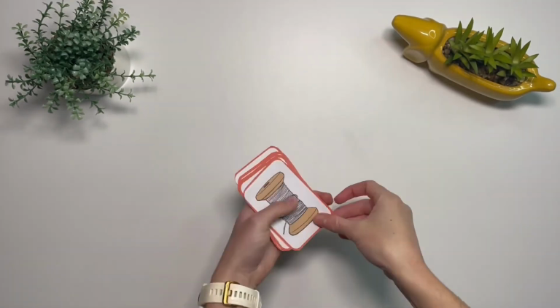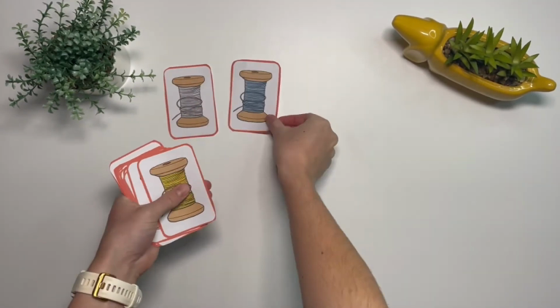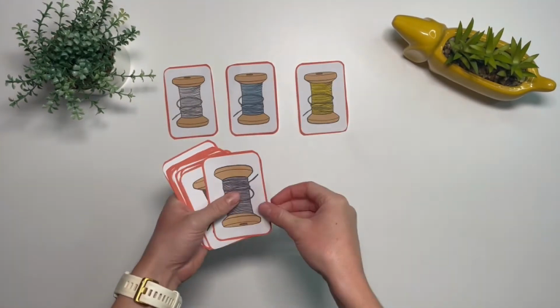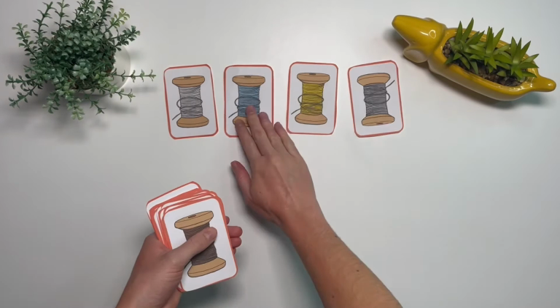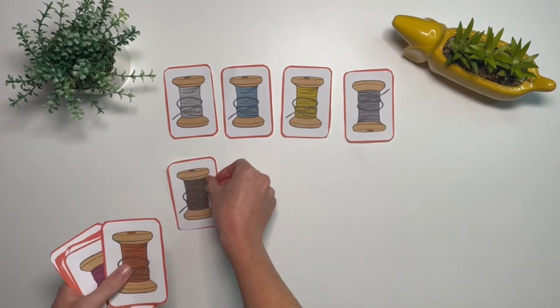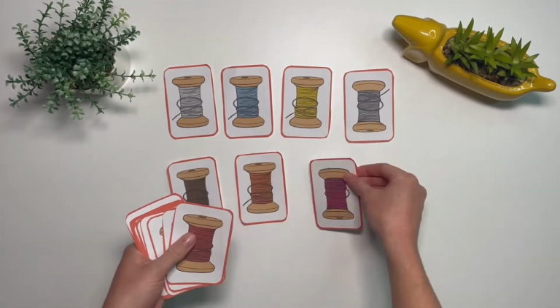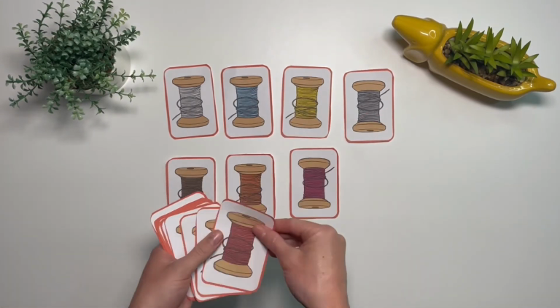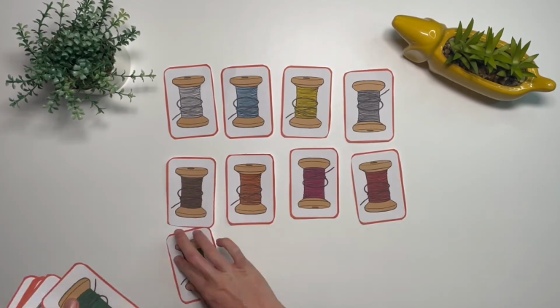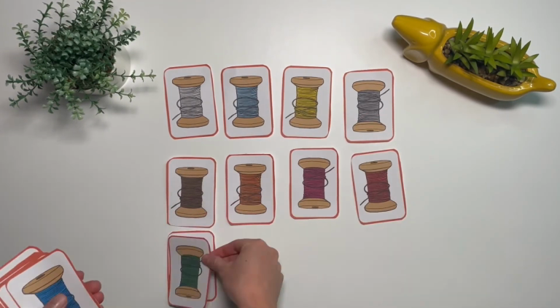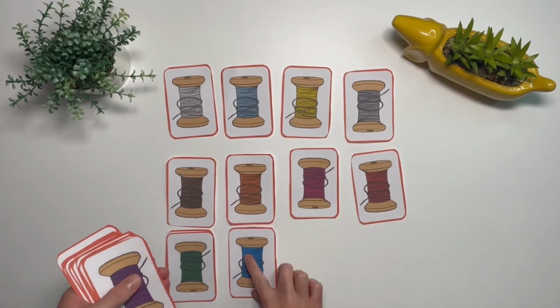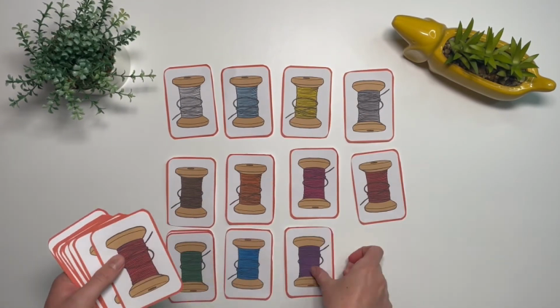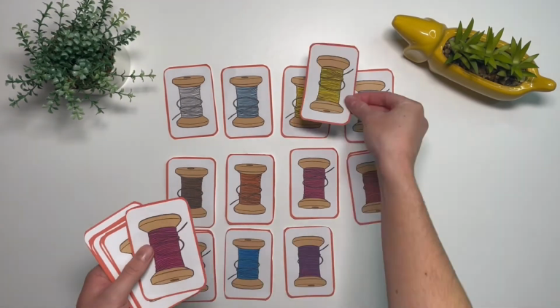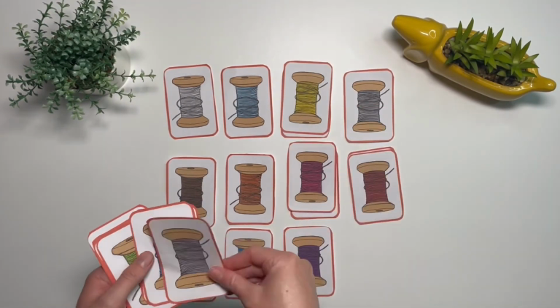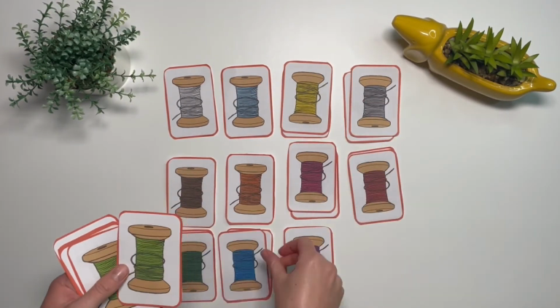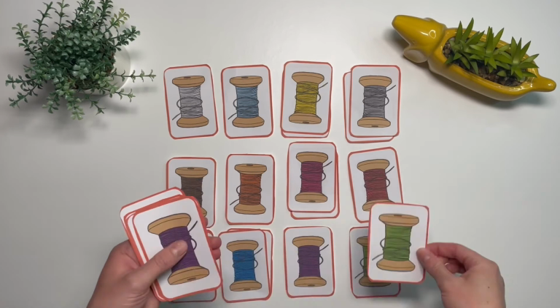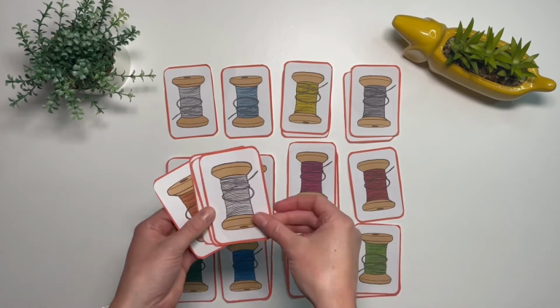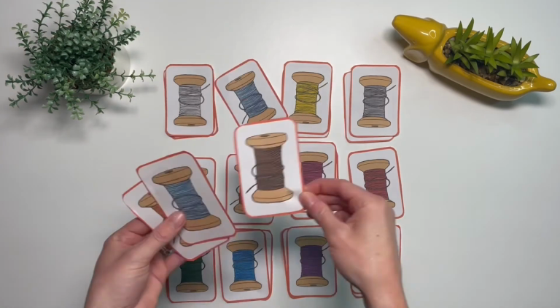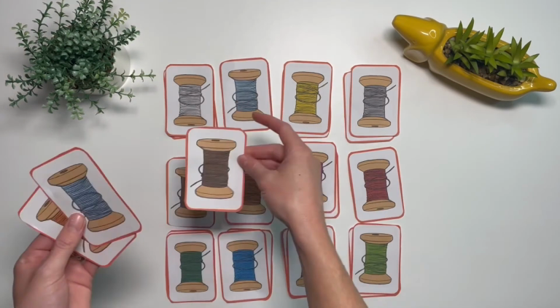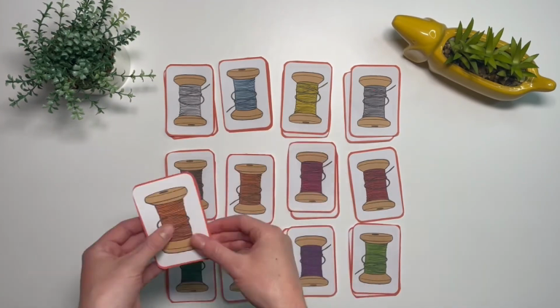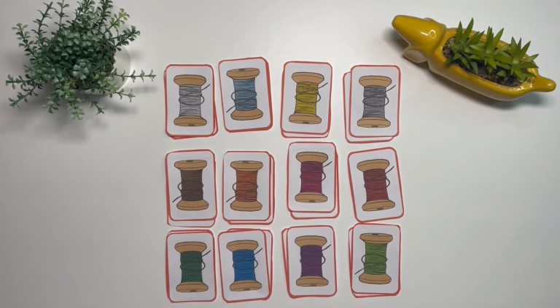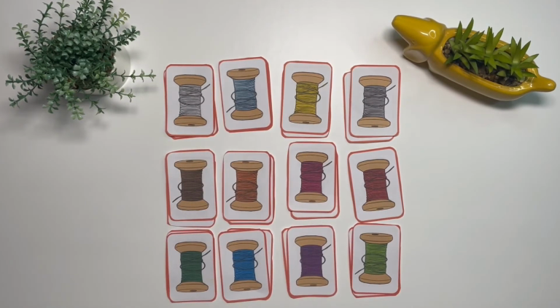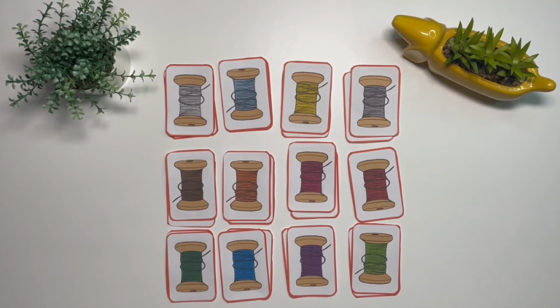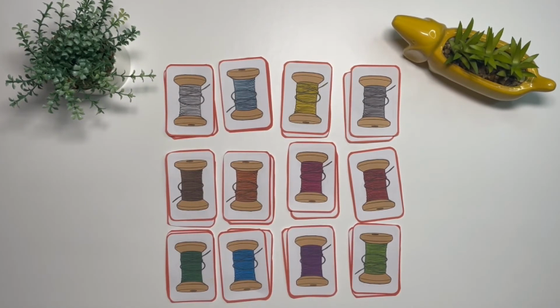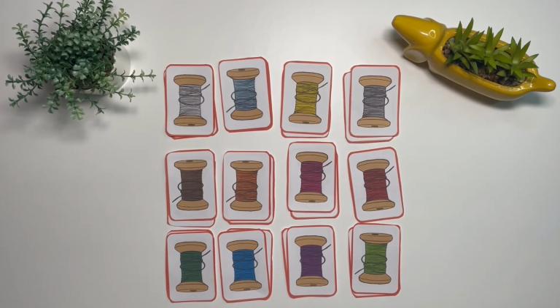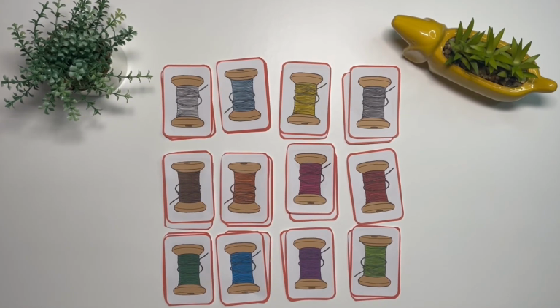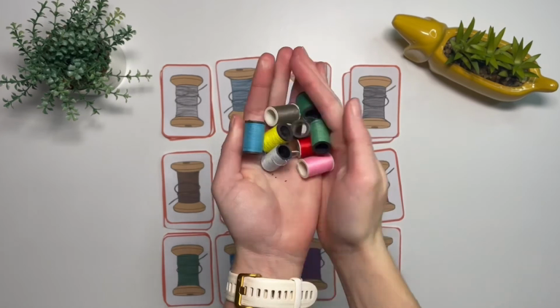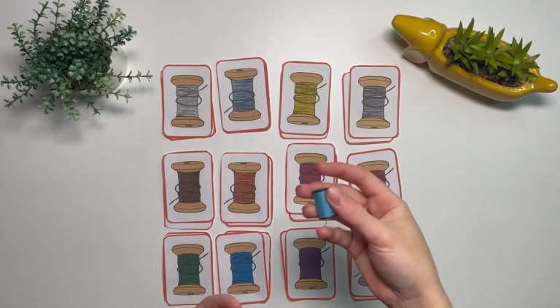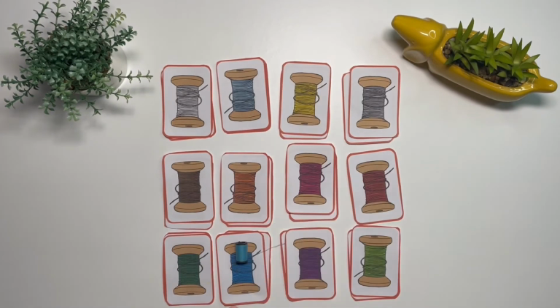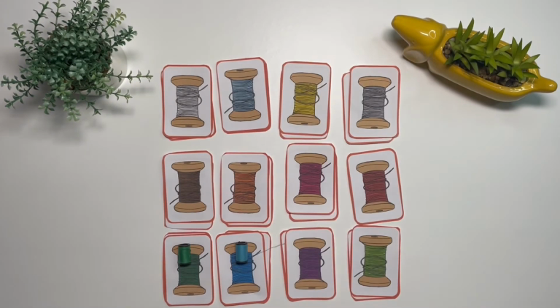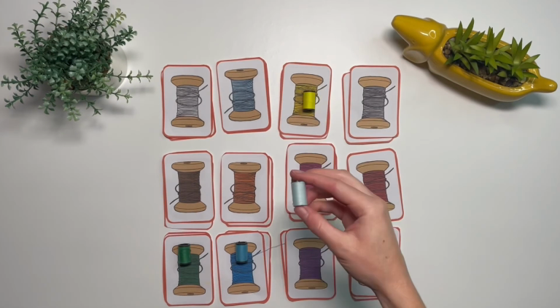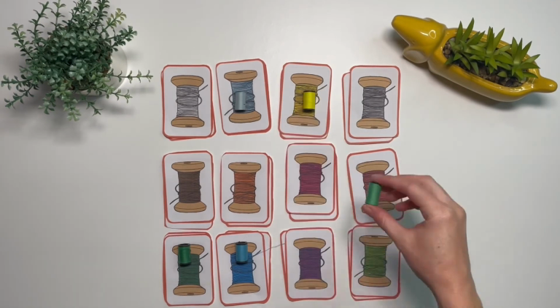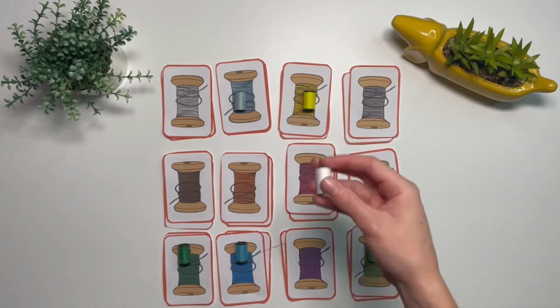Or in this activity children can match up the different colours. Can they find the pairs? You could even add in some of your own bobbins for children to match.